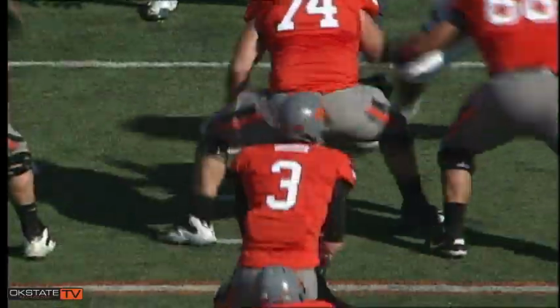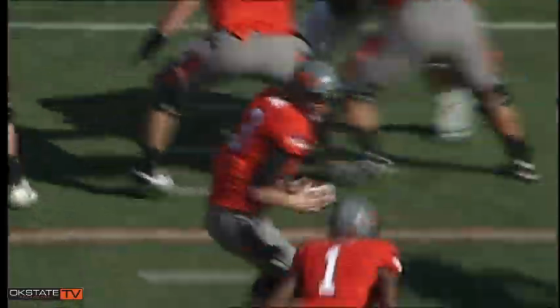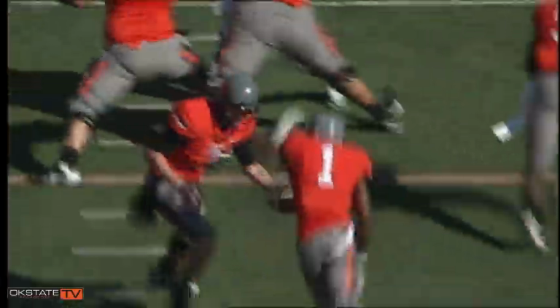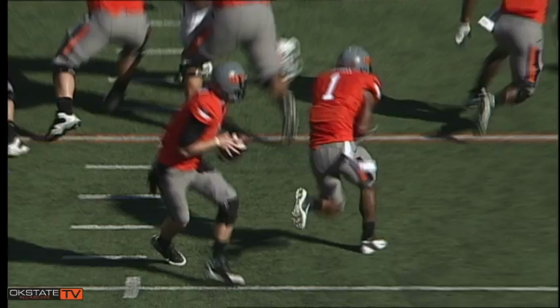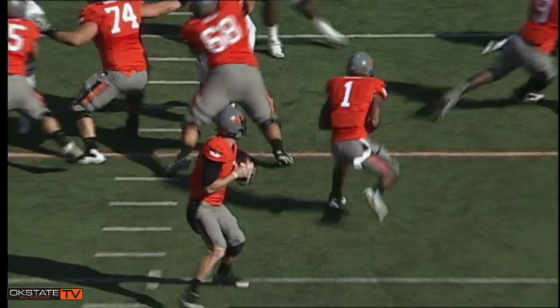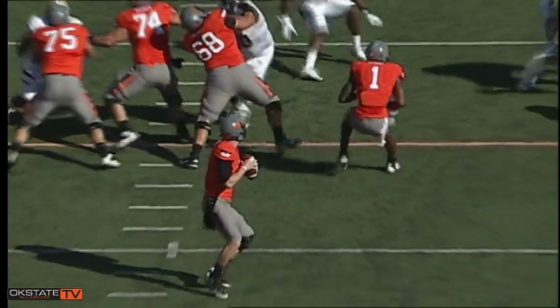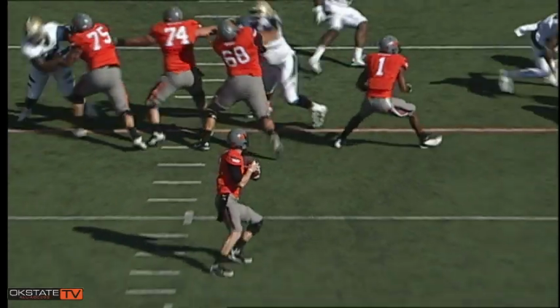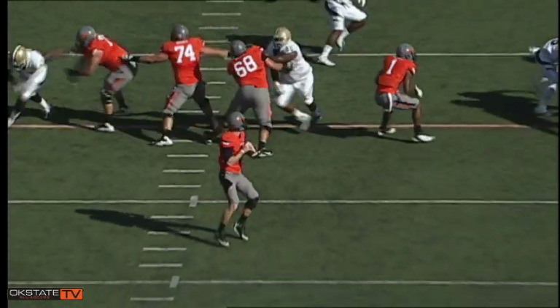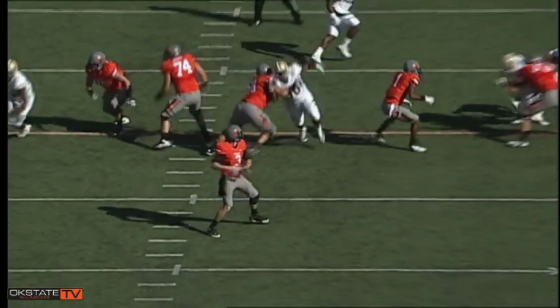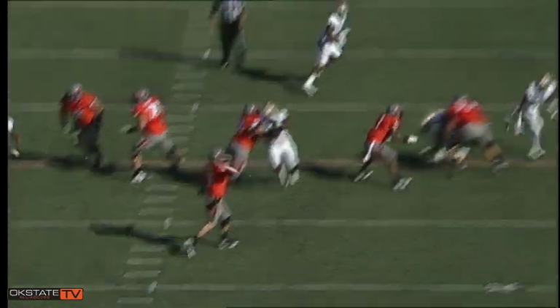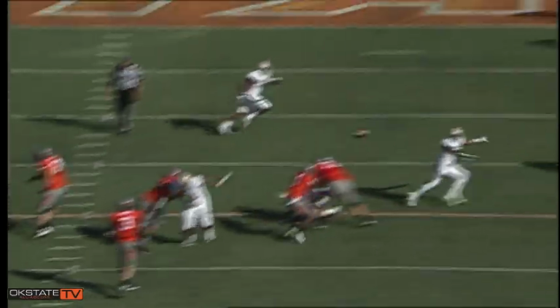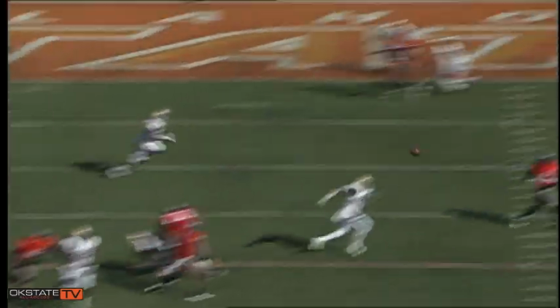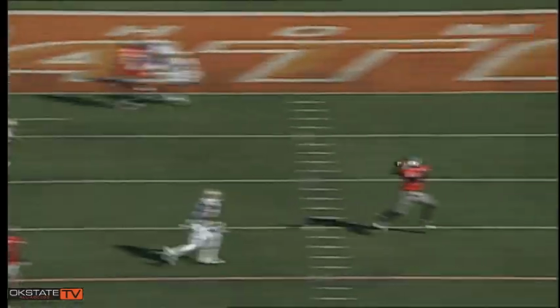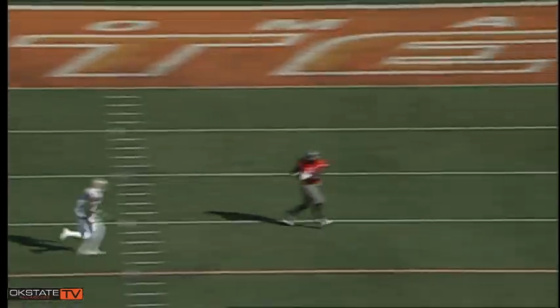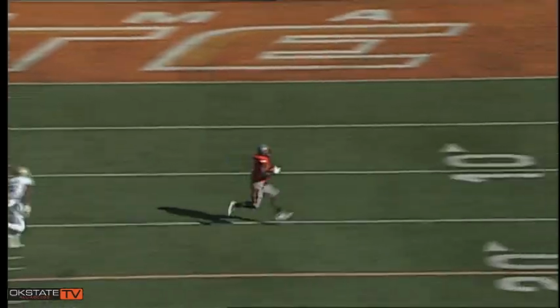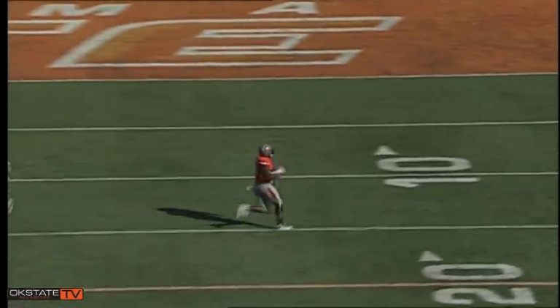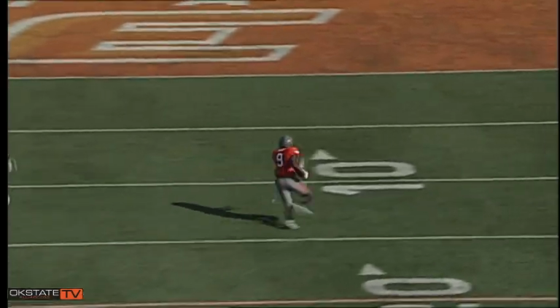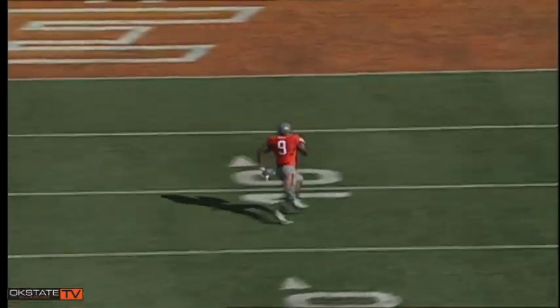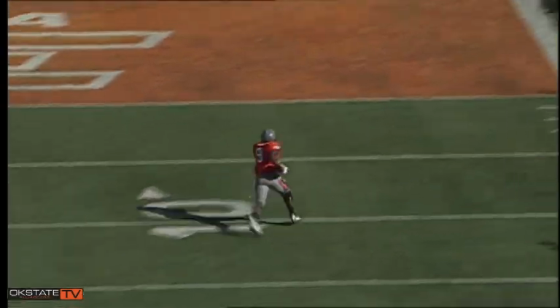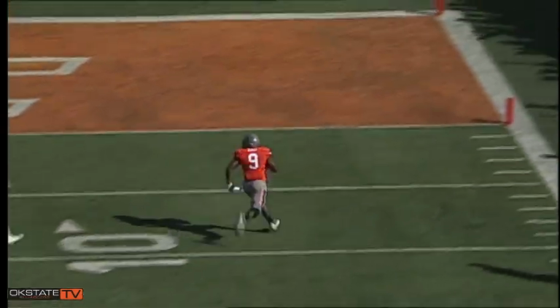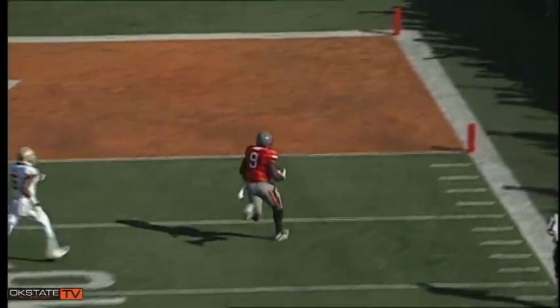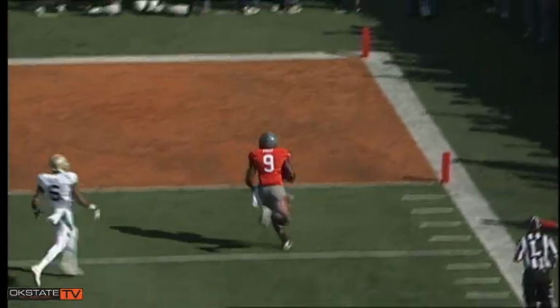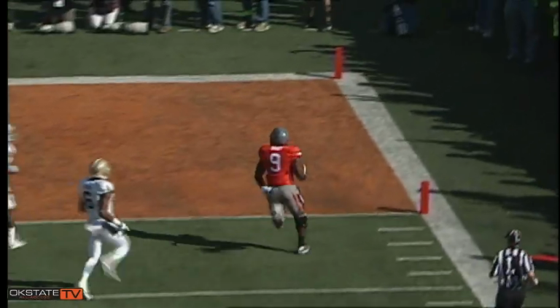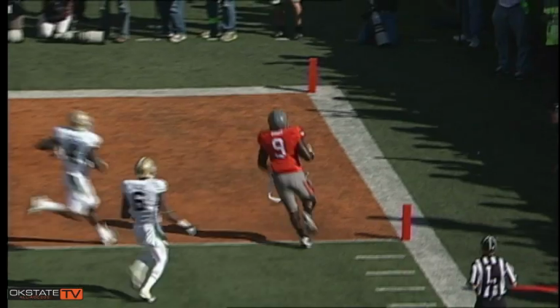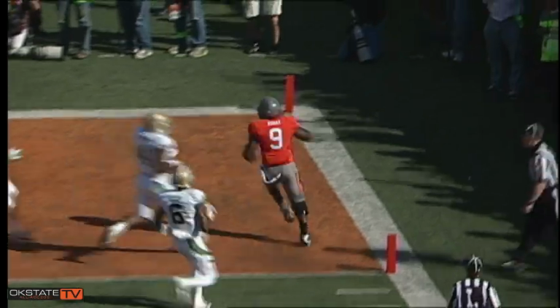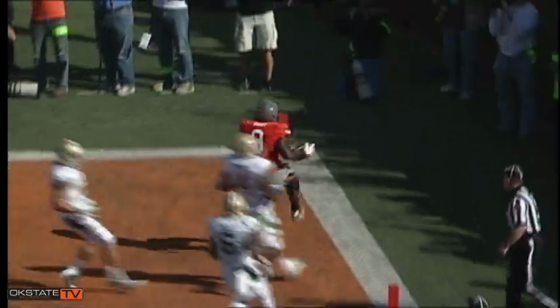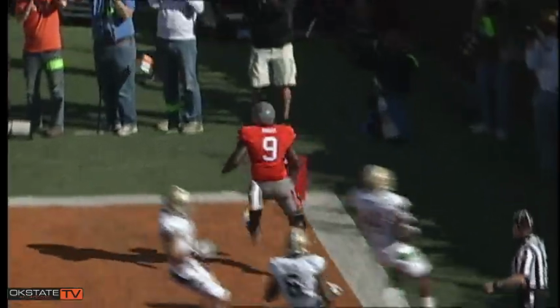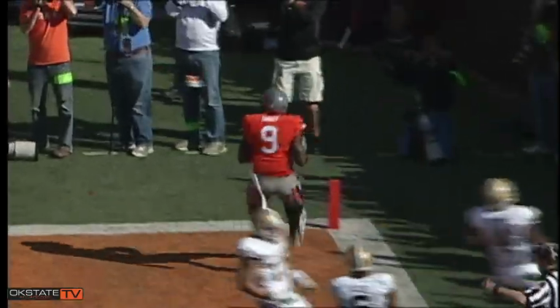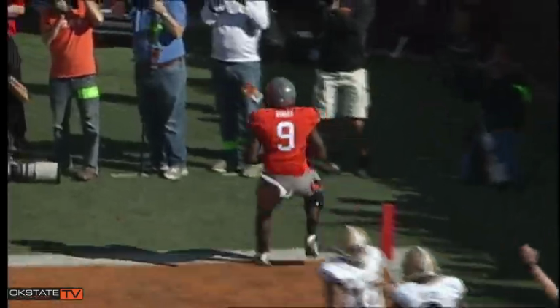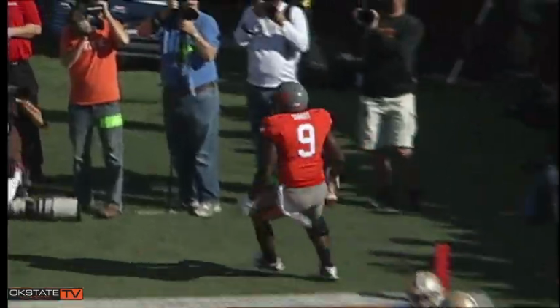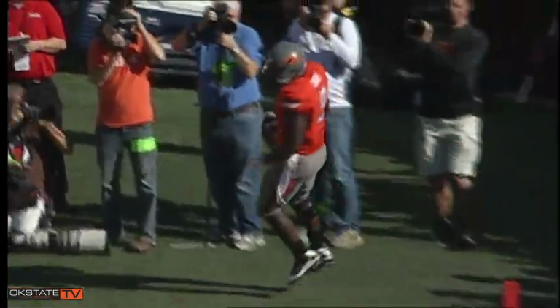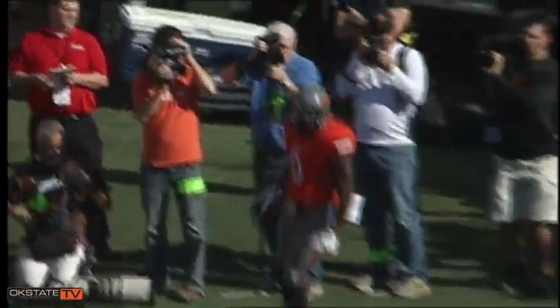First and 15 from the 18 — Wheaton fakes a handoff, back to pass, throws out right flat, caught by Kai Staley, to the 10, to the 5, and he's into the end zone!